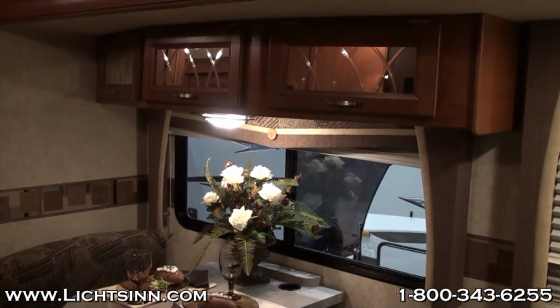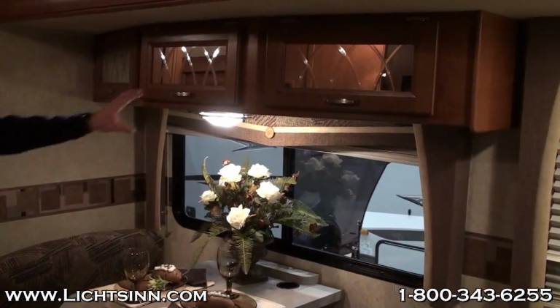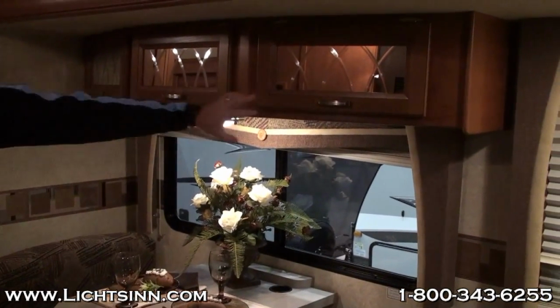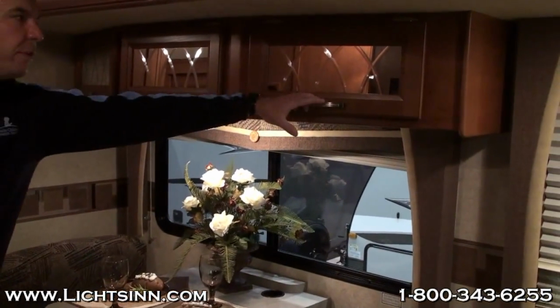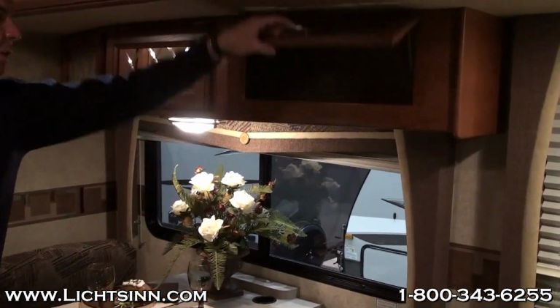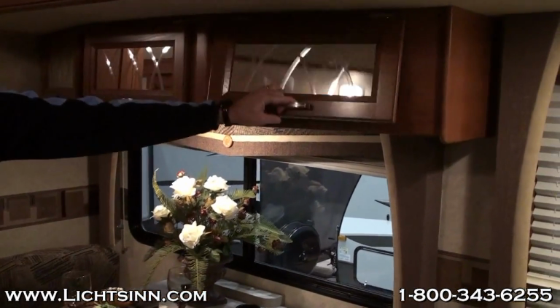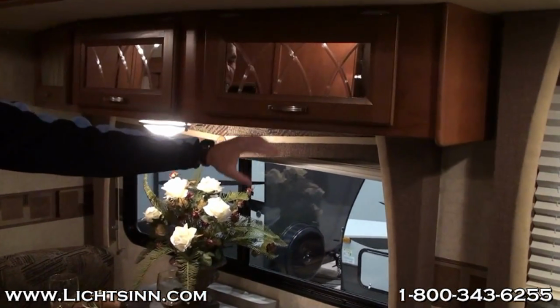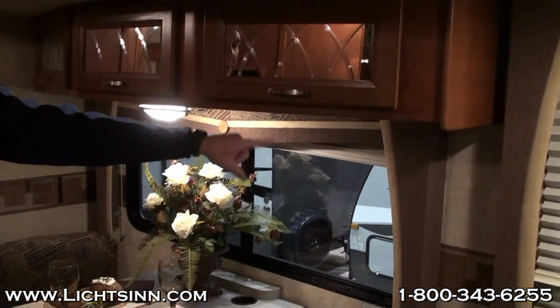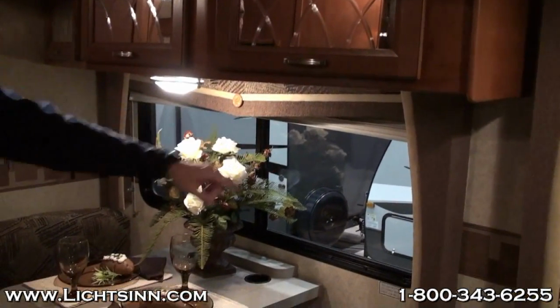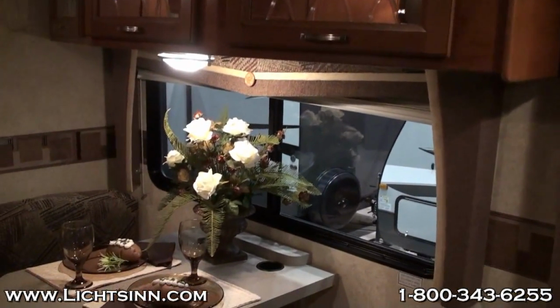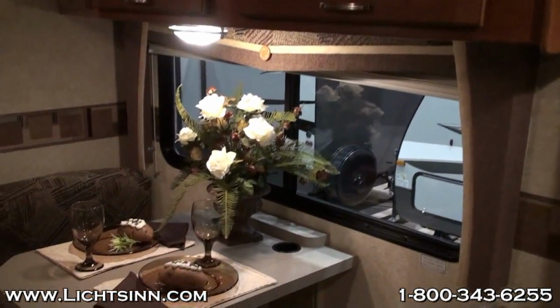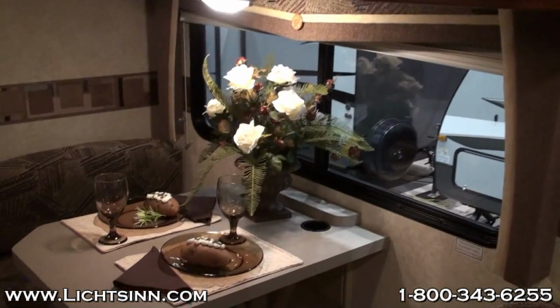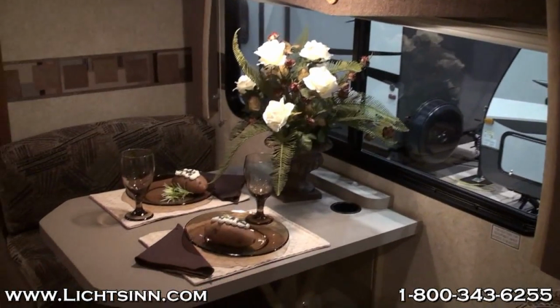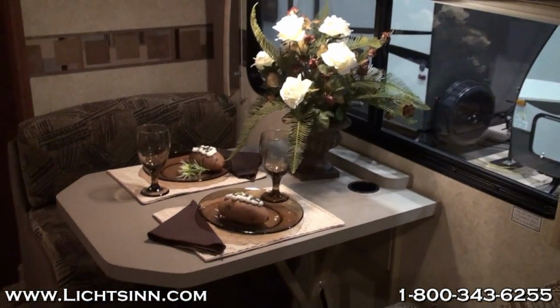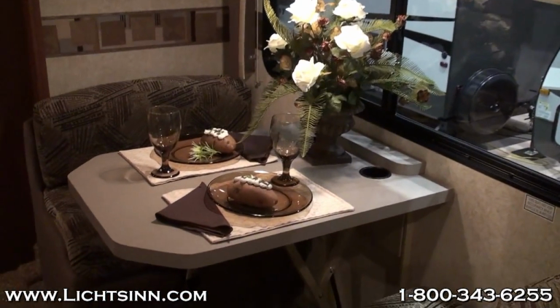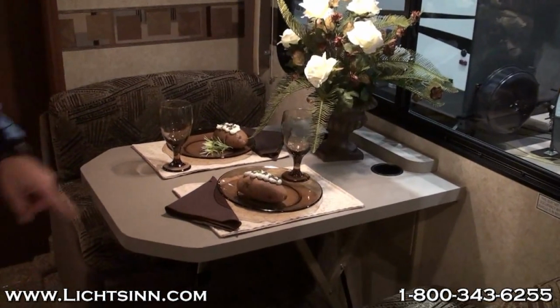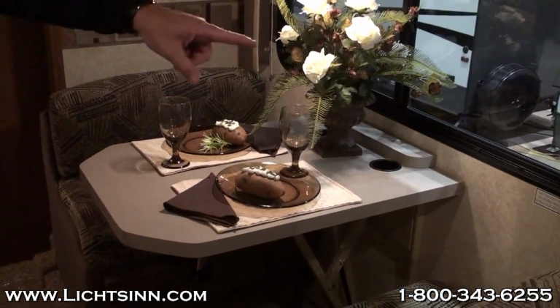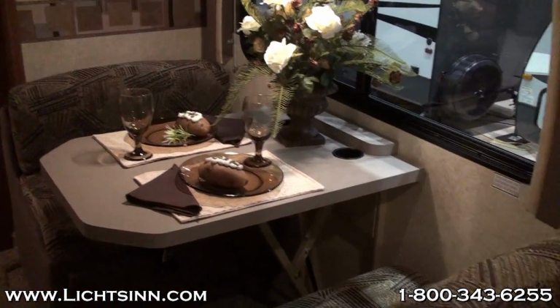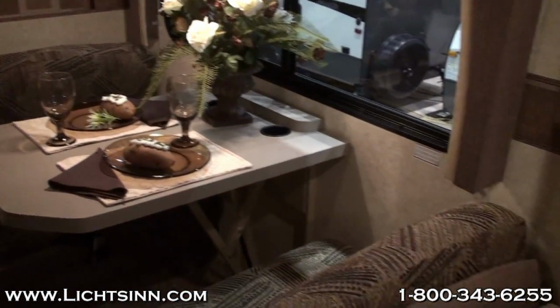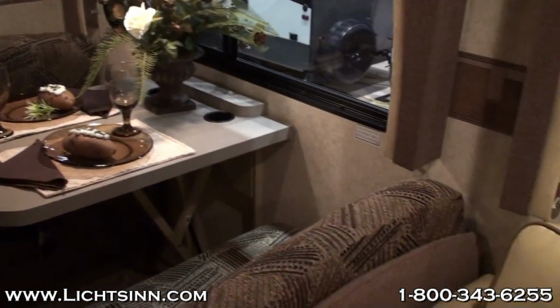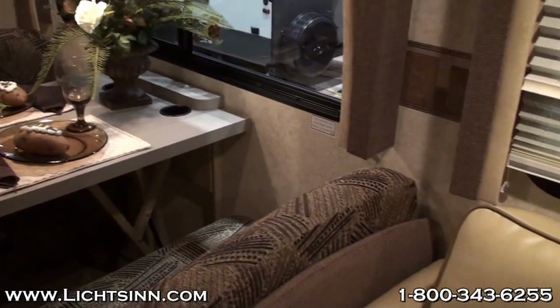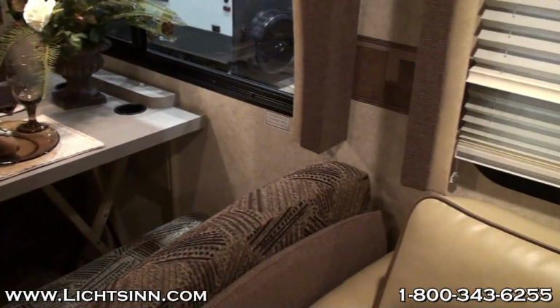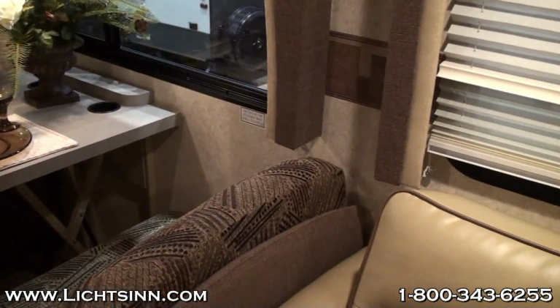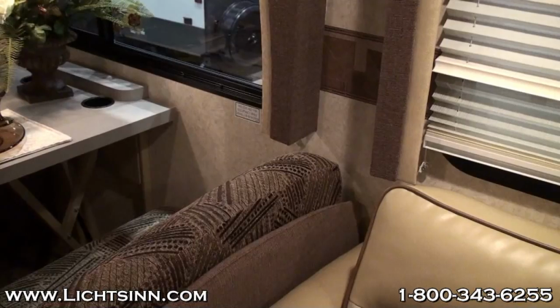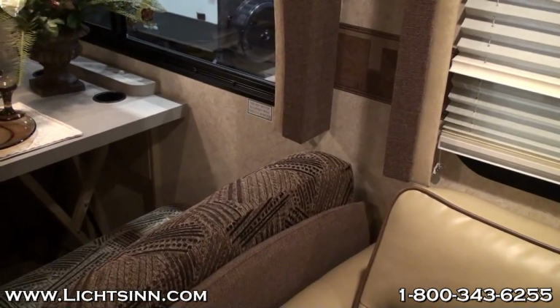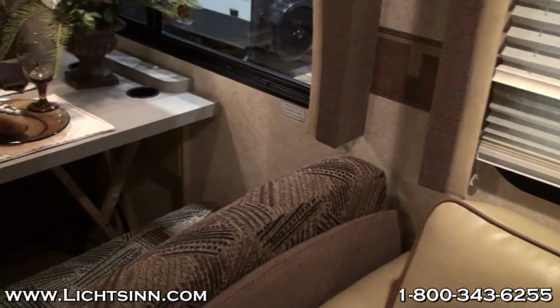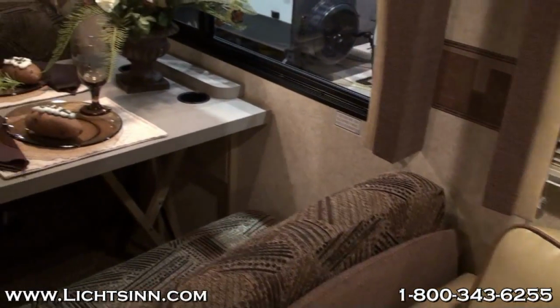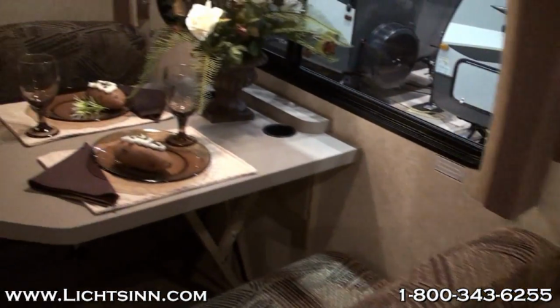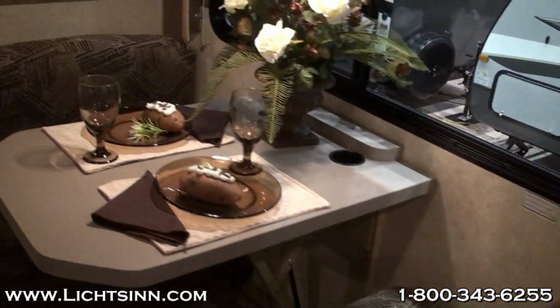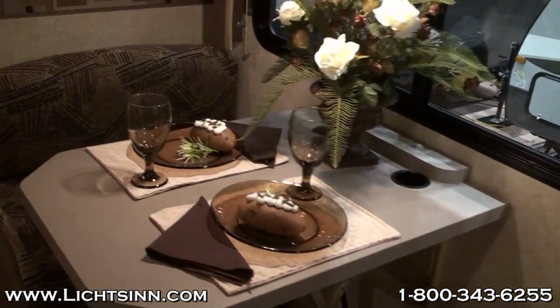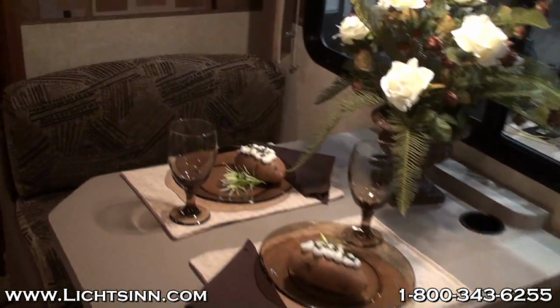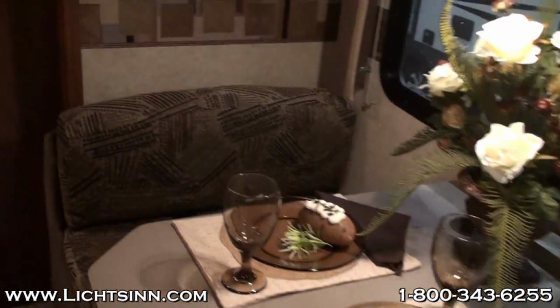Here you'll notice that their dinette and sofa sit directly next to each other in all of their floor plans, which ultimately does not make the space a very conversational setting for when you do have other guests along with you.